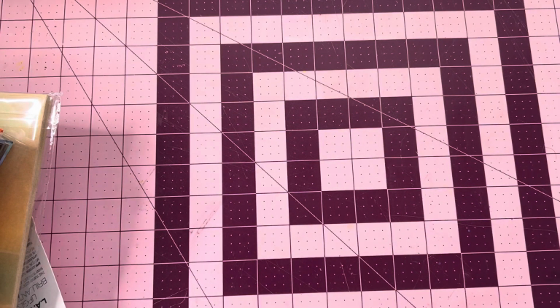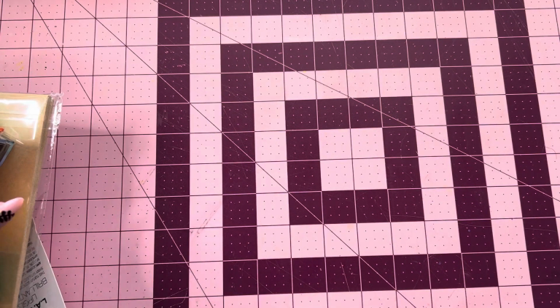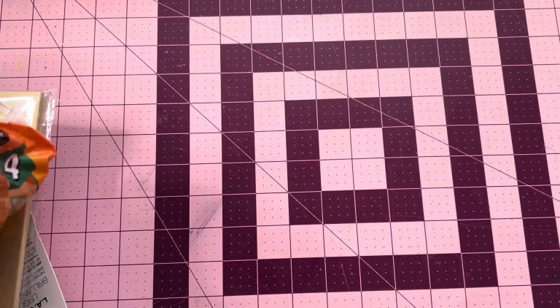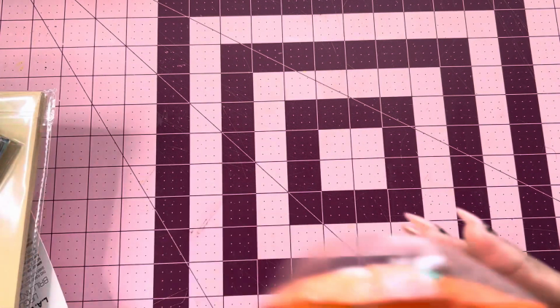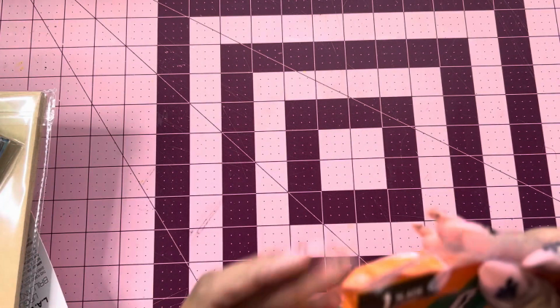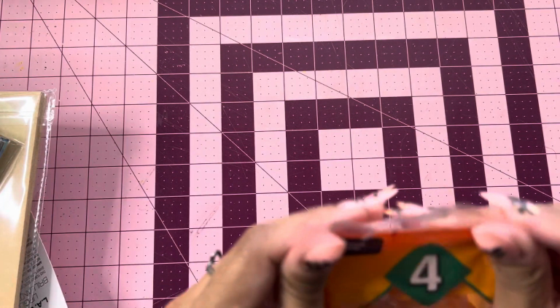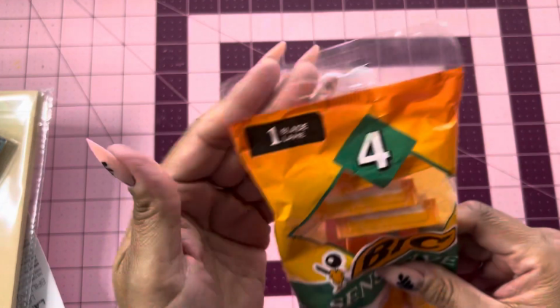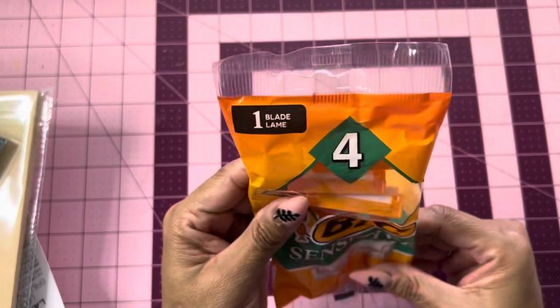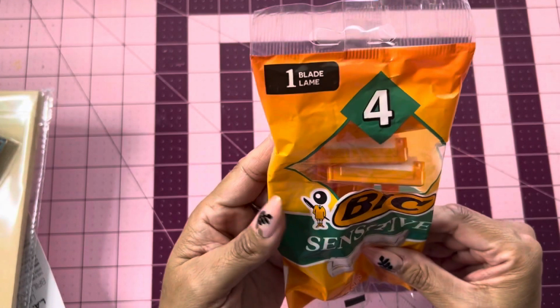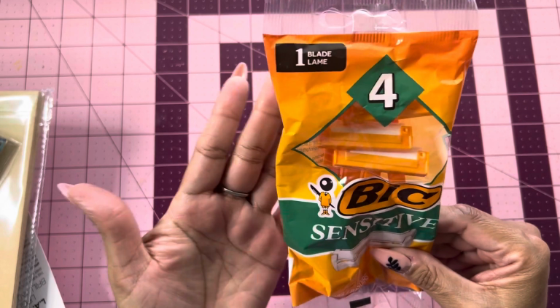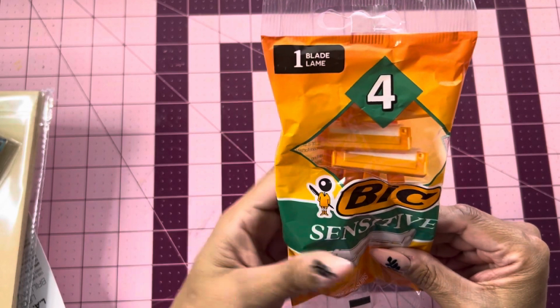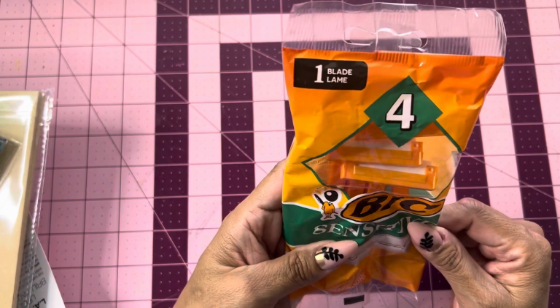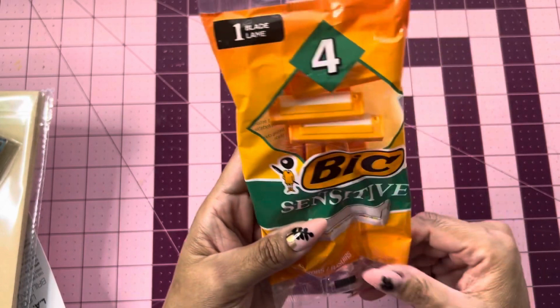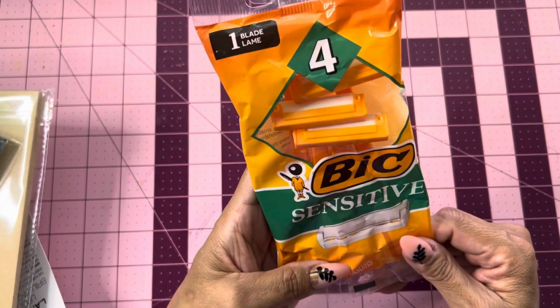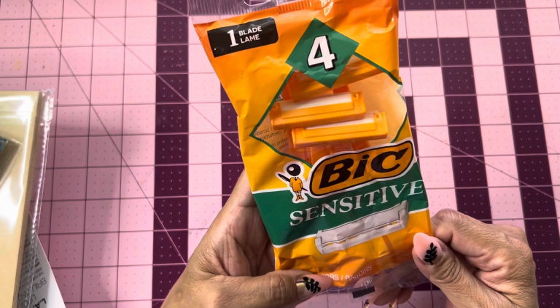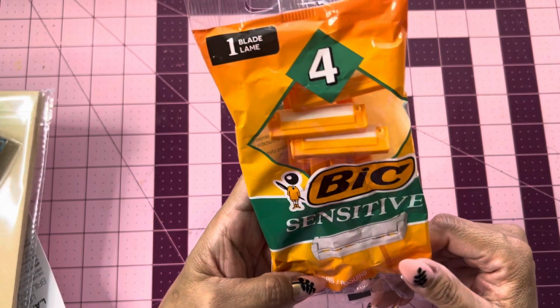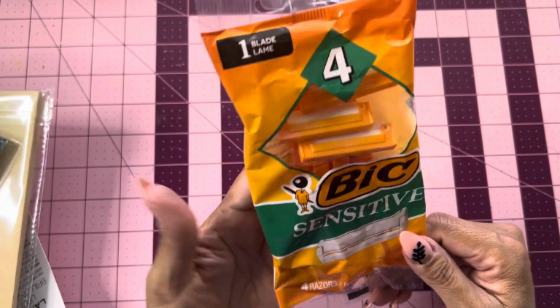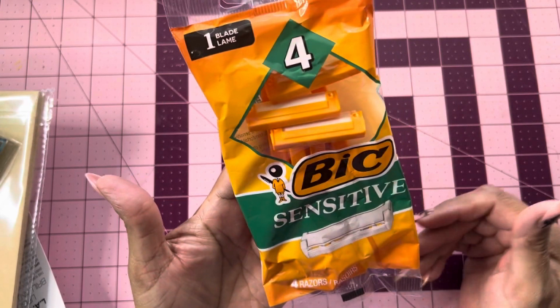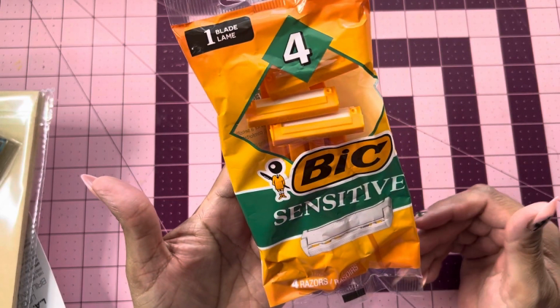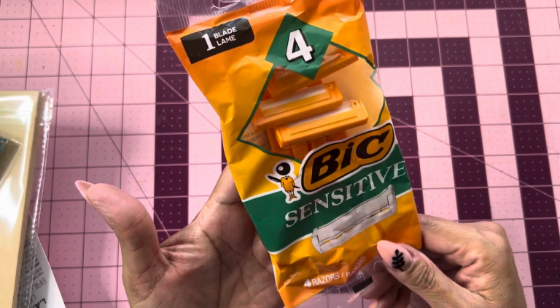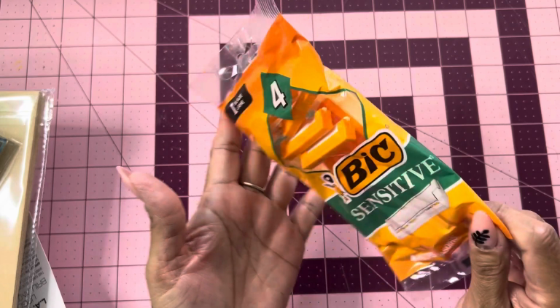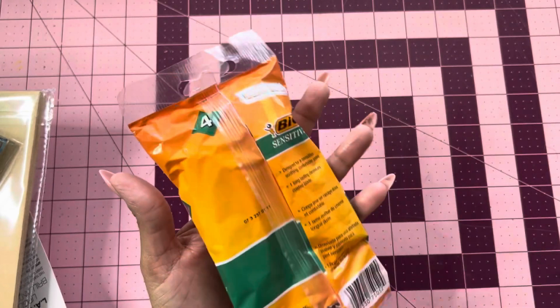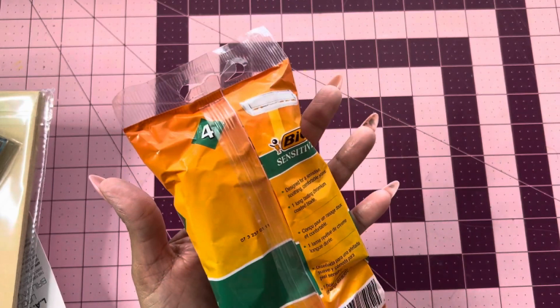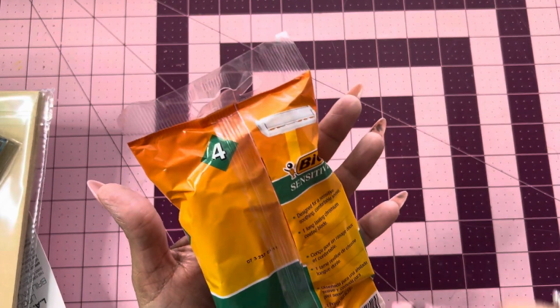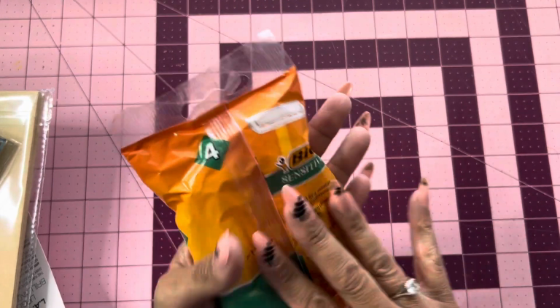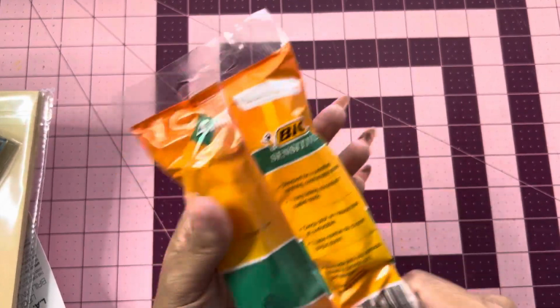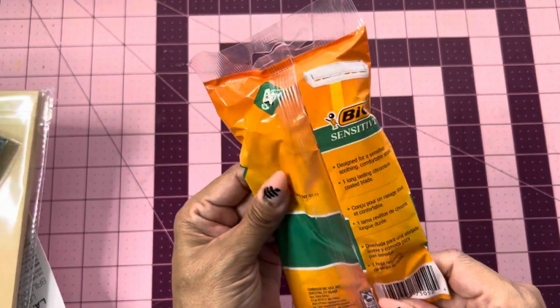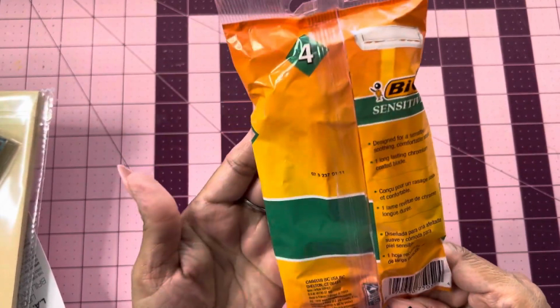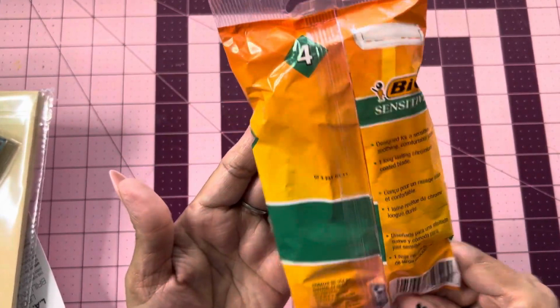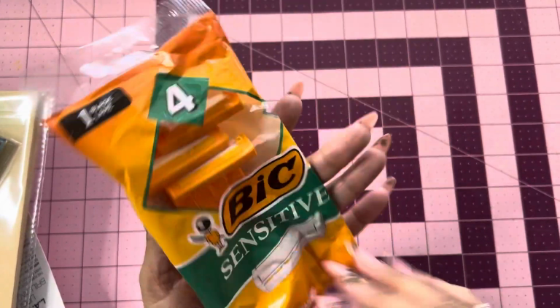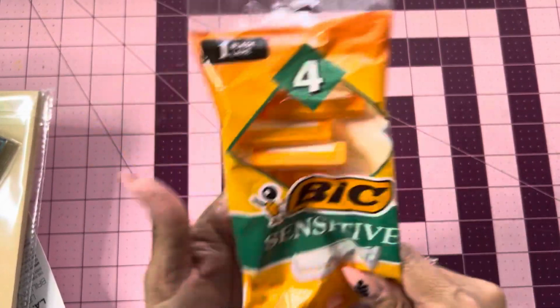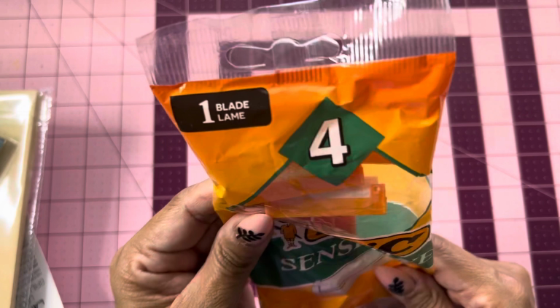So the first thing I picked up were these OneBlade — they're the Bix Sensitive Razors — and you get four of them for $1.25. Everything in this haul is $1.25, guys. Really cool.